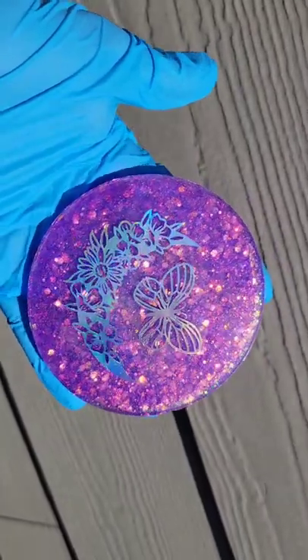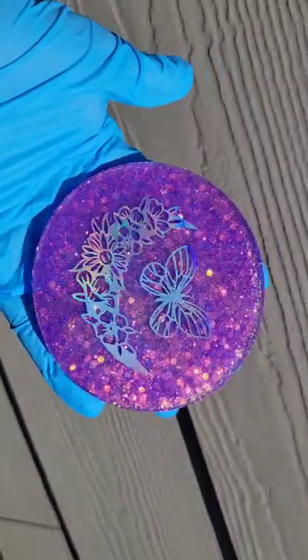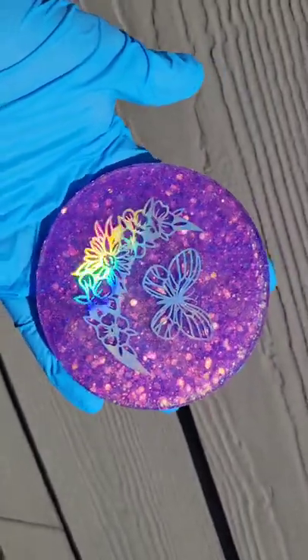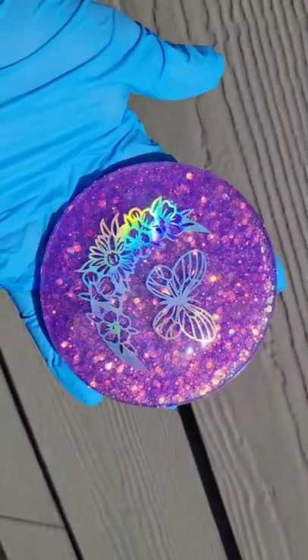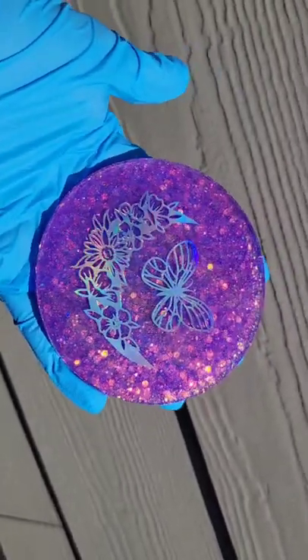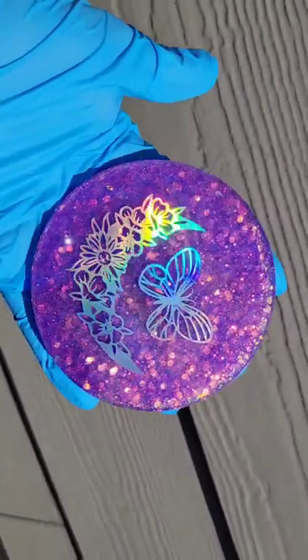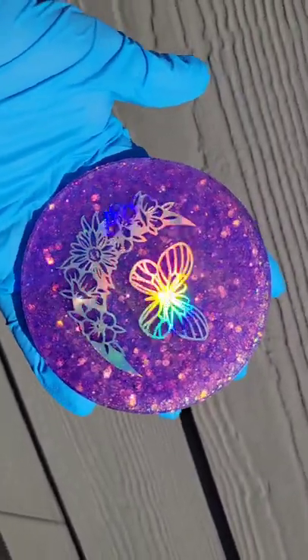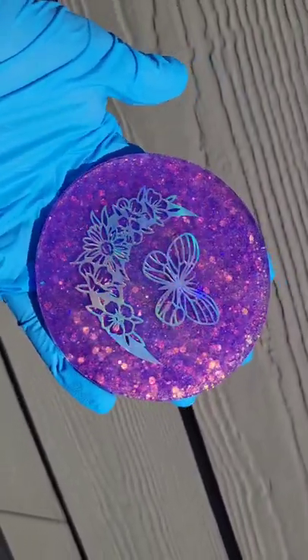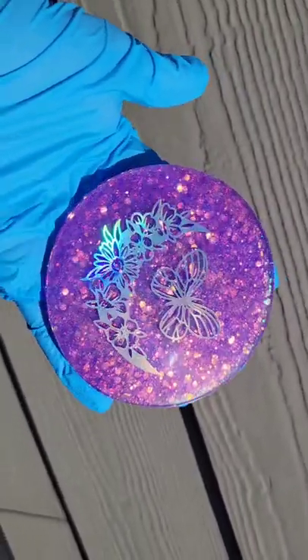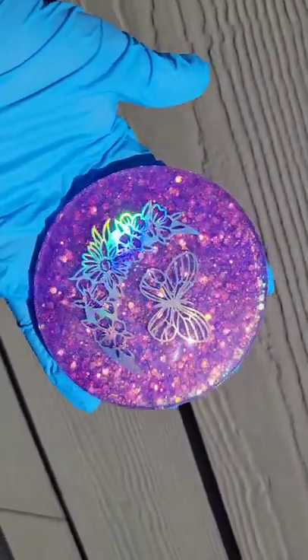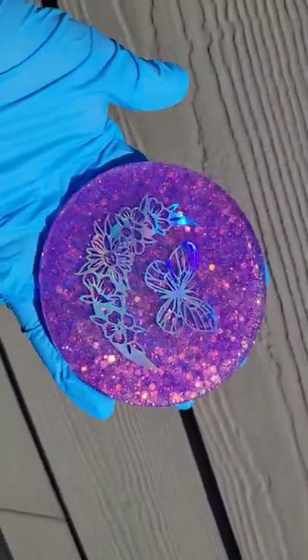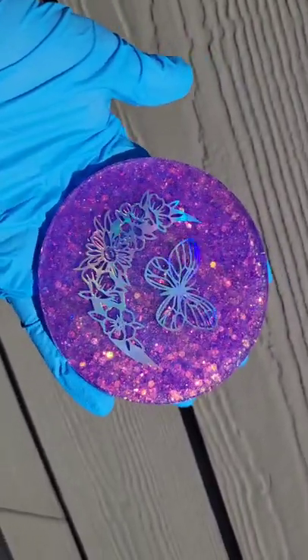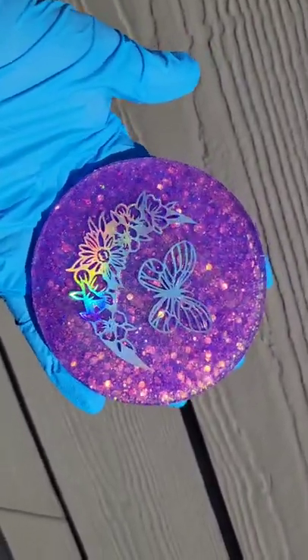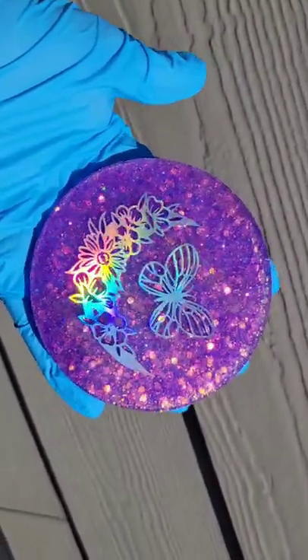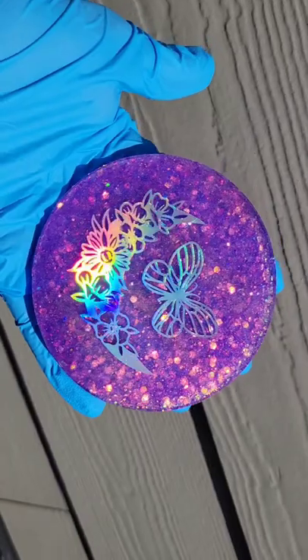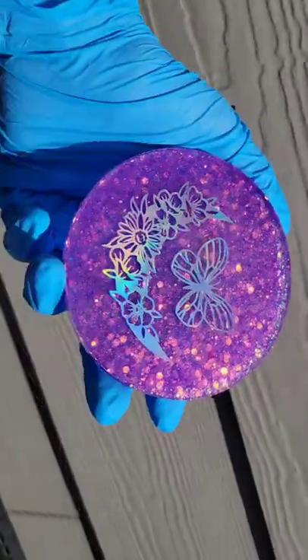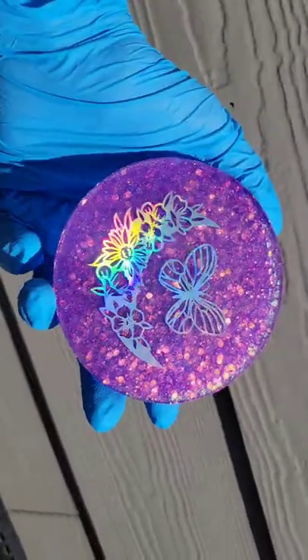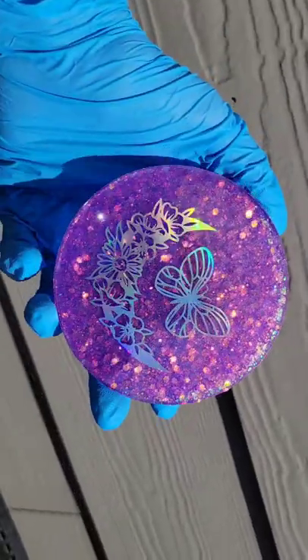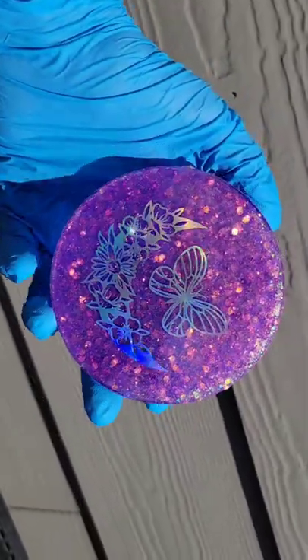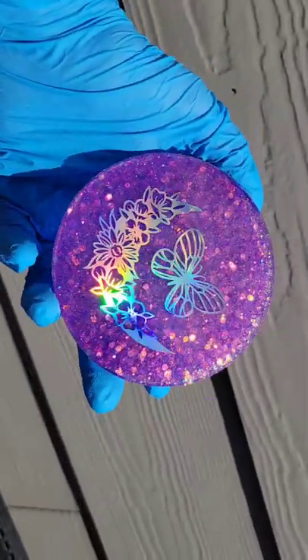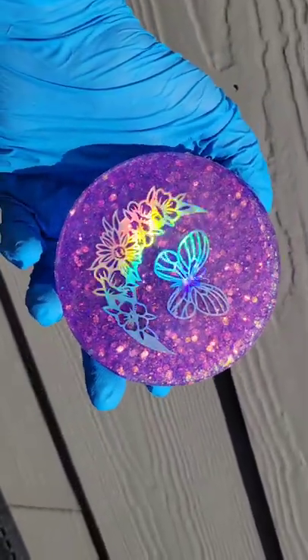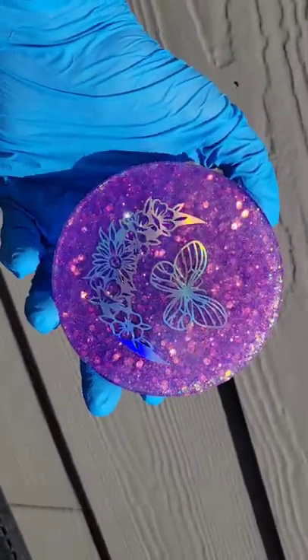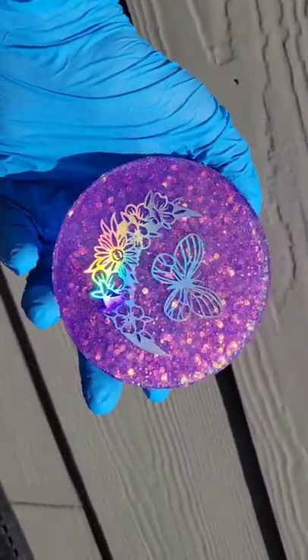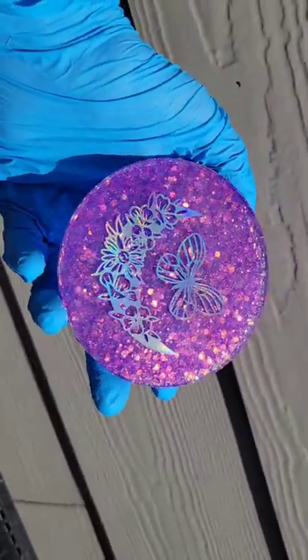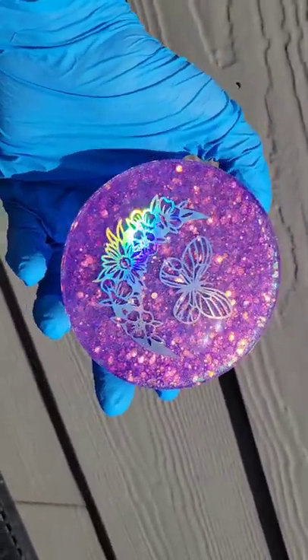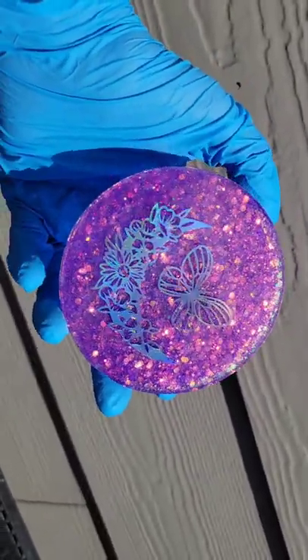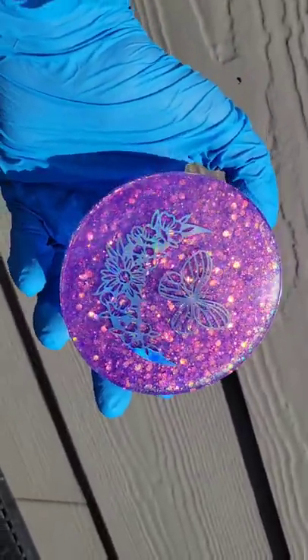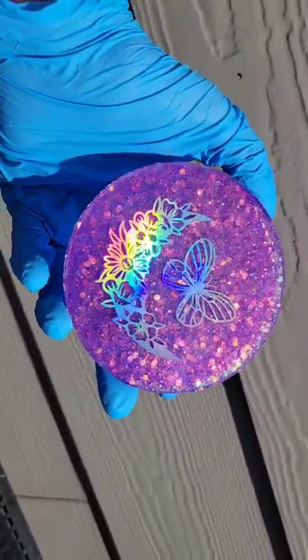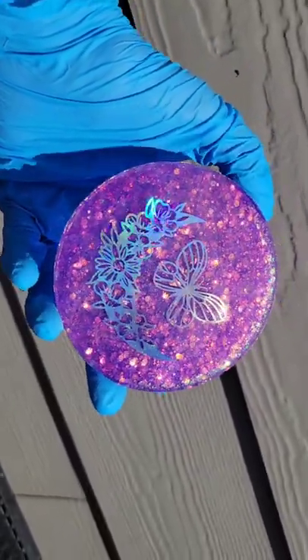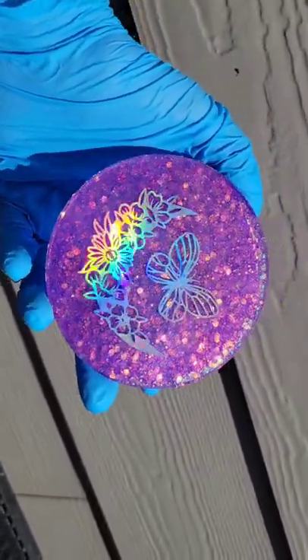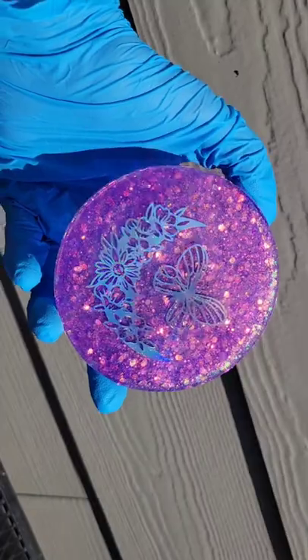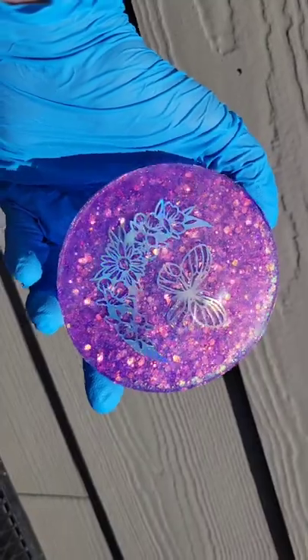Here's how it turned out — super sparkly and beautiful! Let me know what you think. I hope you give it a try. I get these resin foils off of Etsy. Thanks for watching!